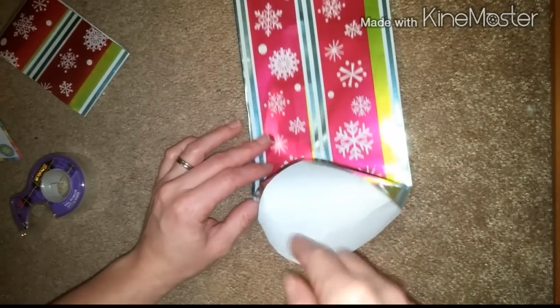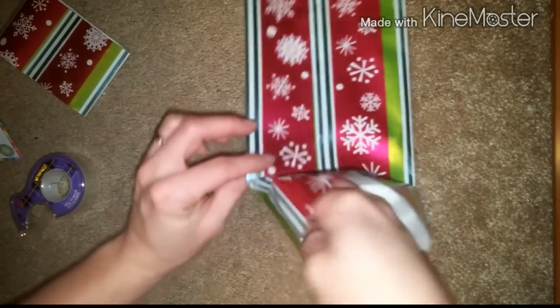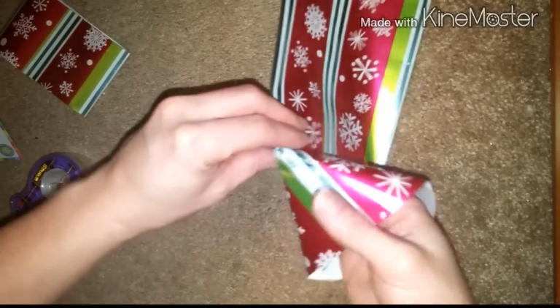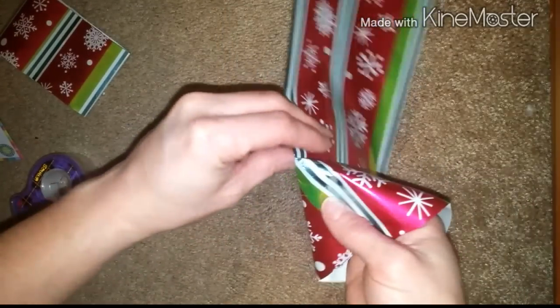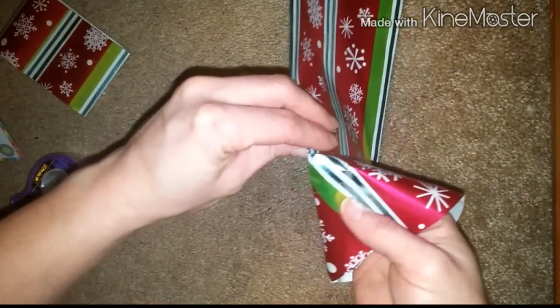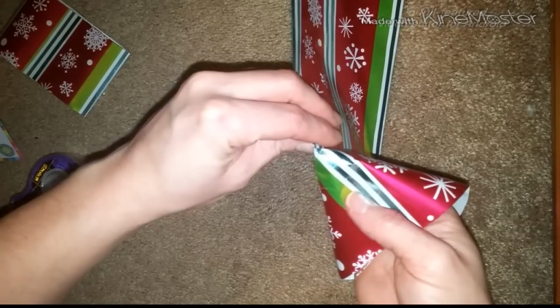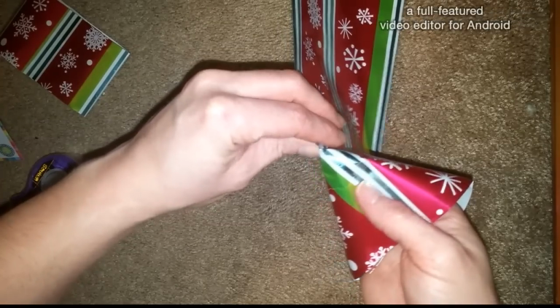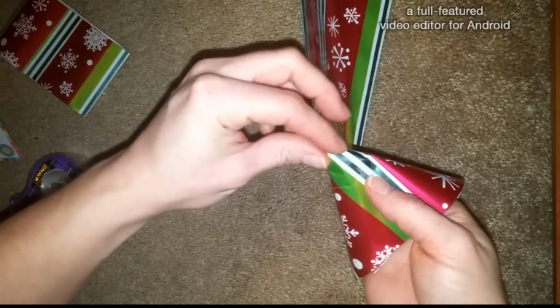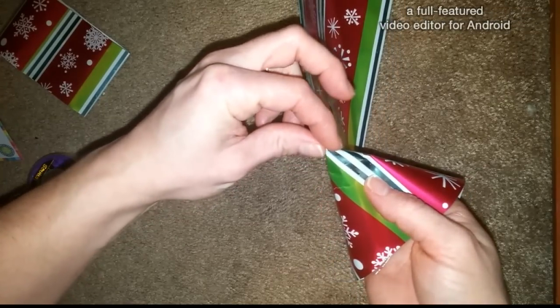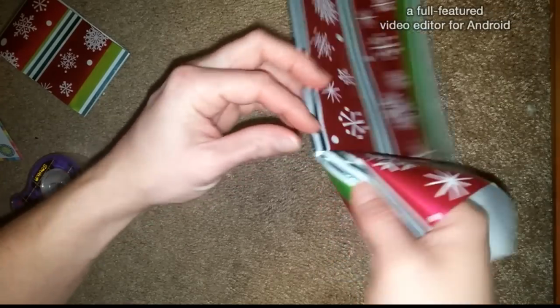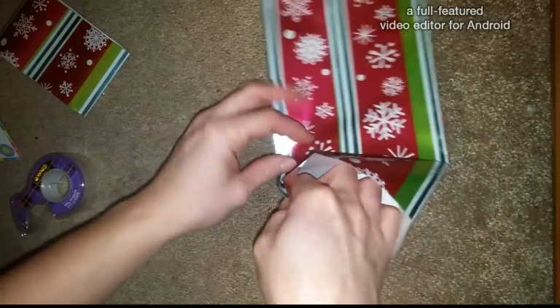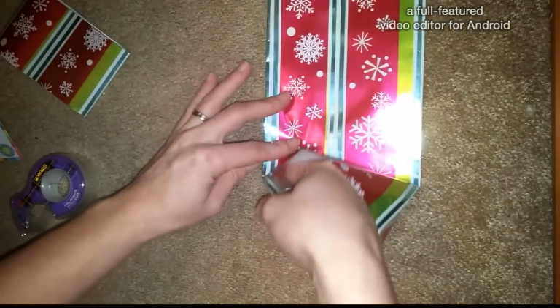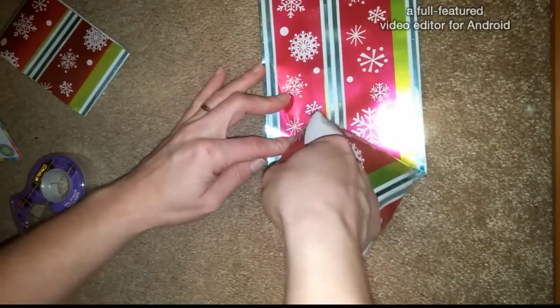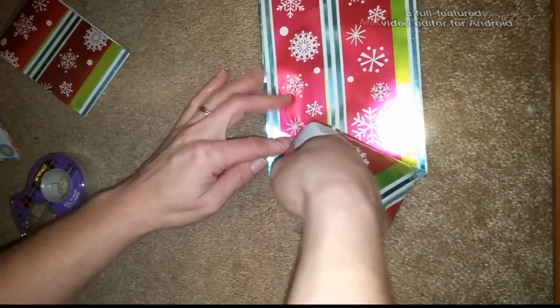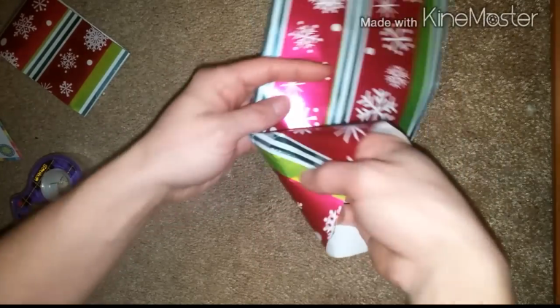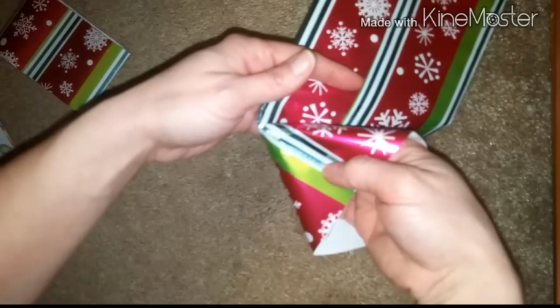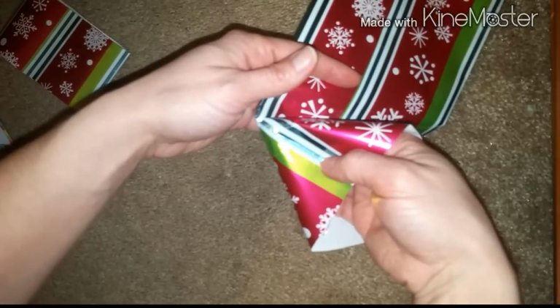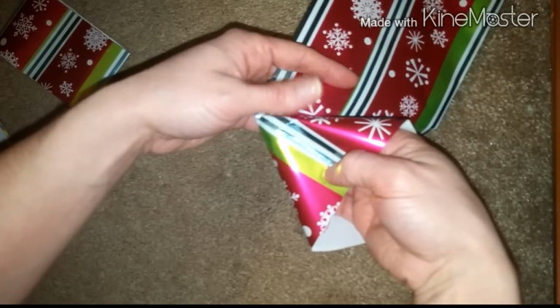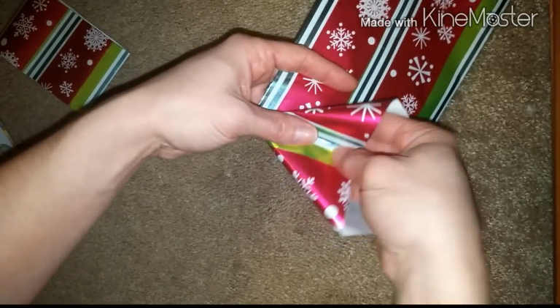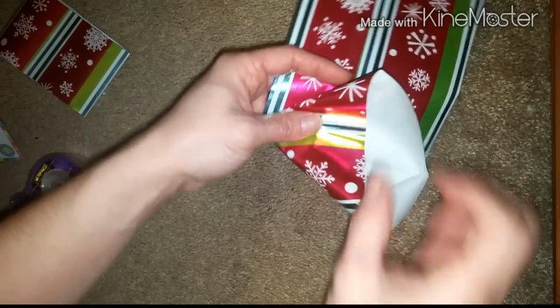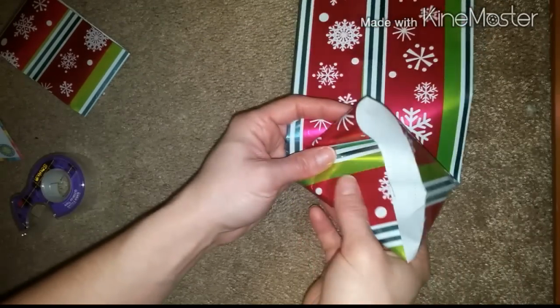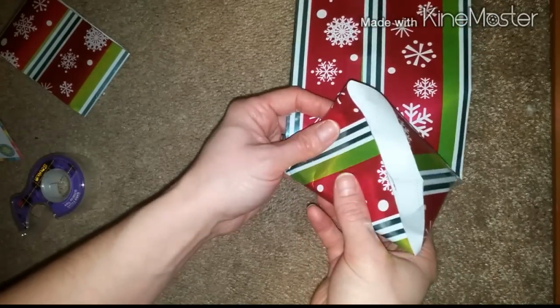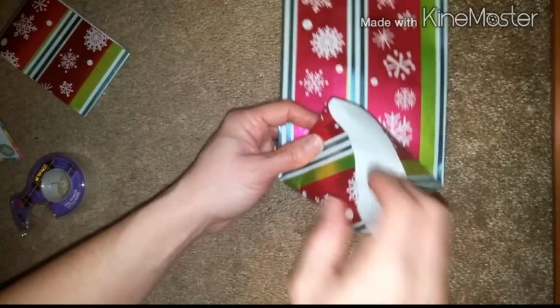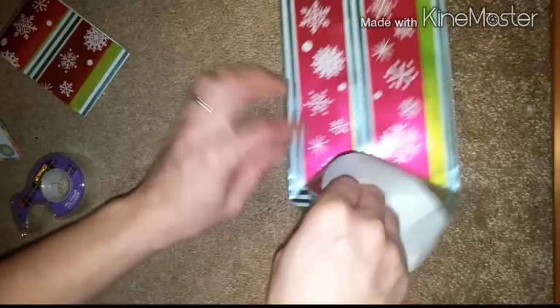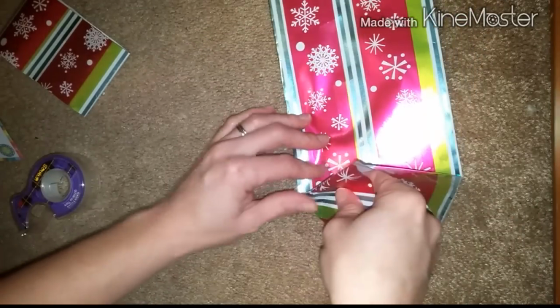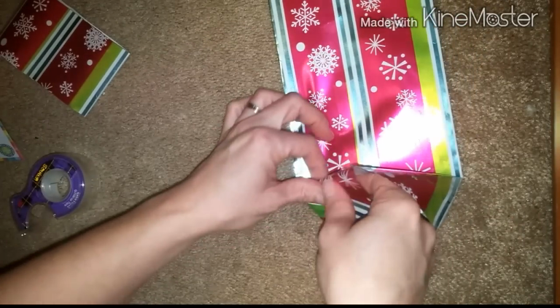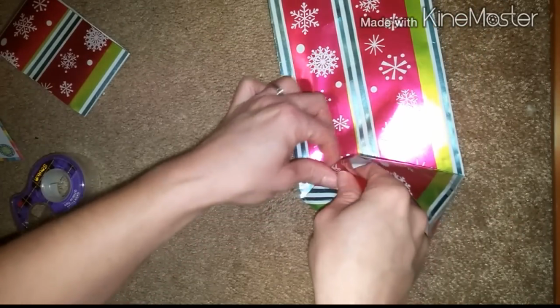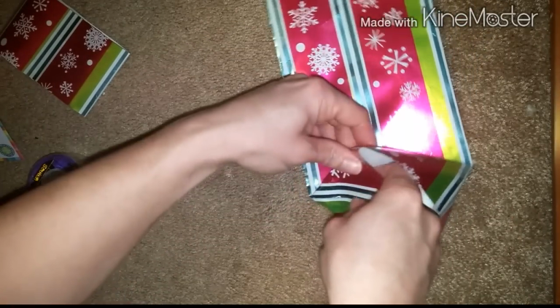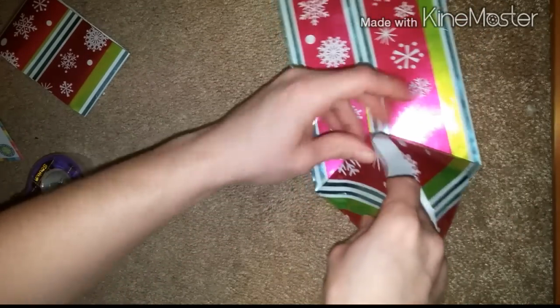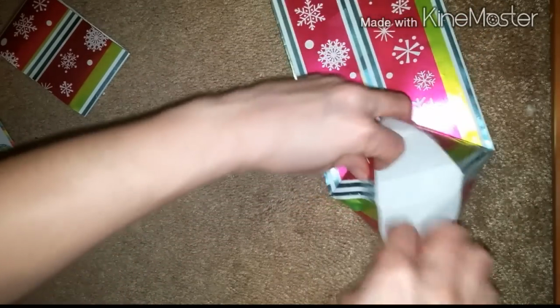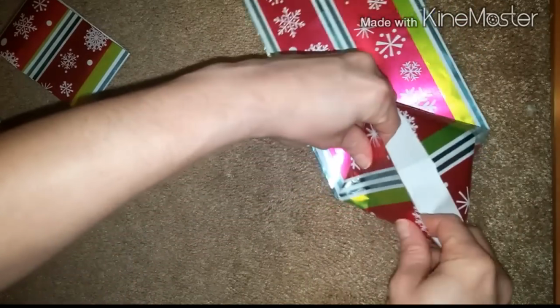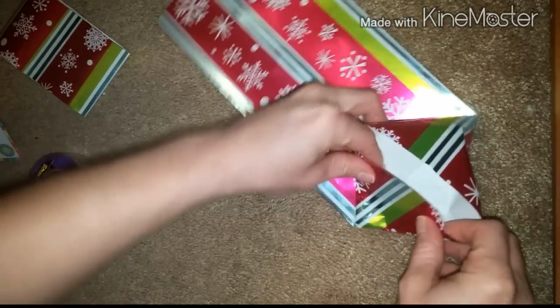So what you're going to do: take your finger, push it down here in the corner where it comes to a point, and then if you turn it to the side like this you can make your little triangle. Go ahead and do that.